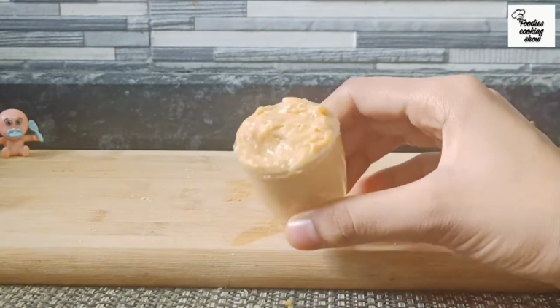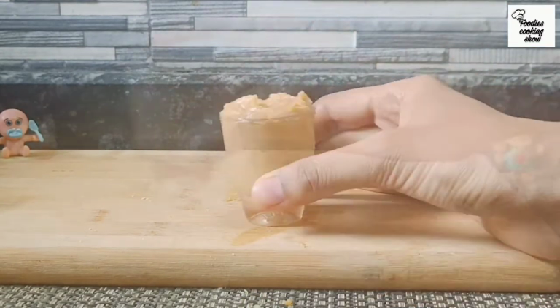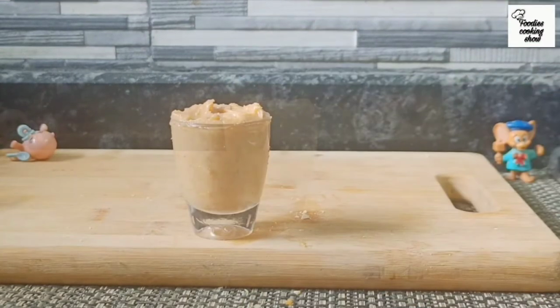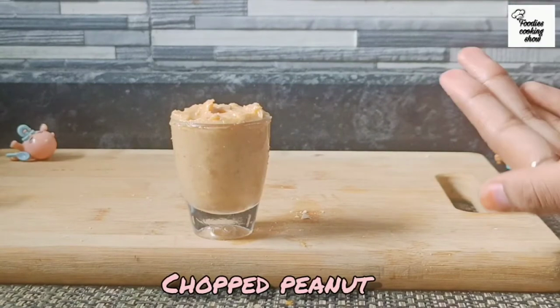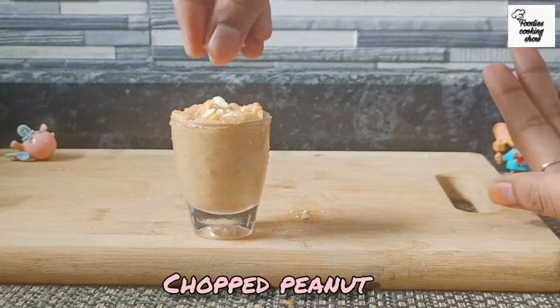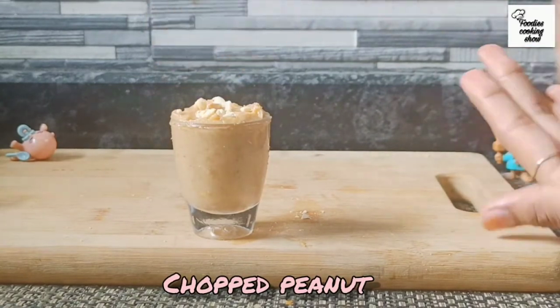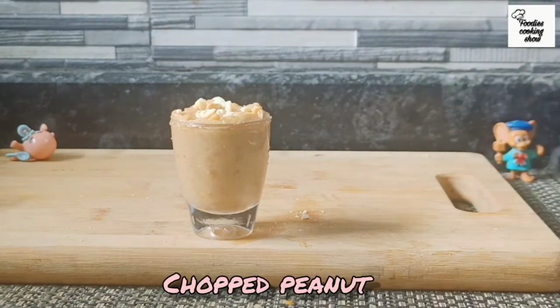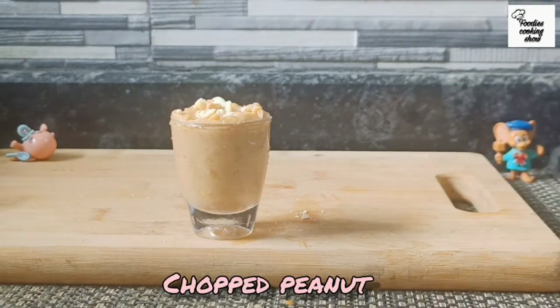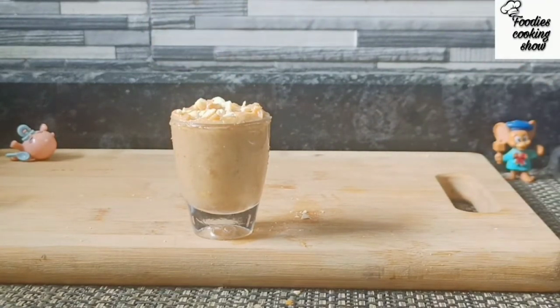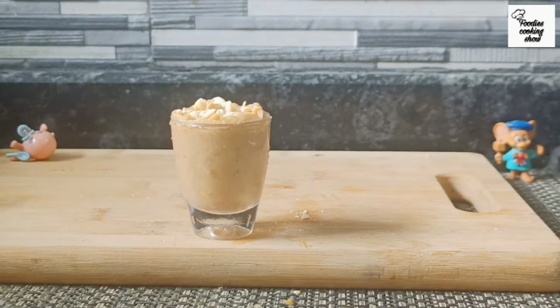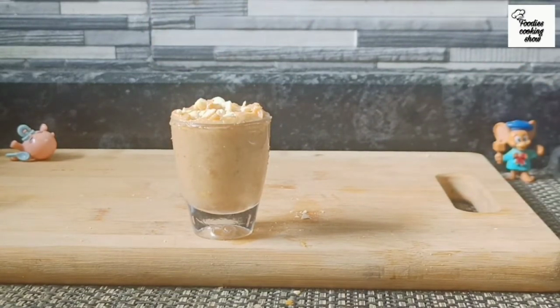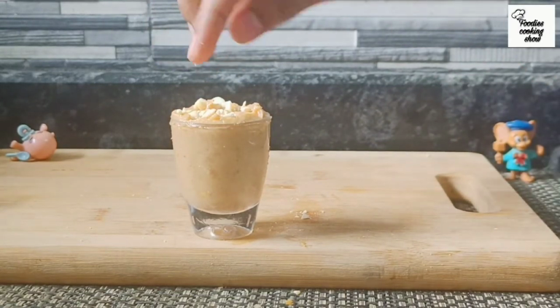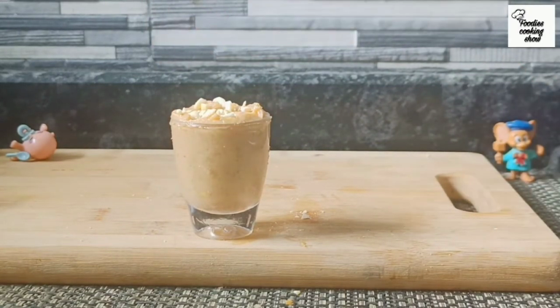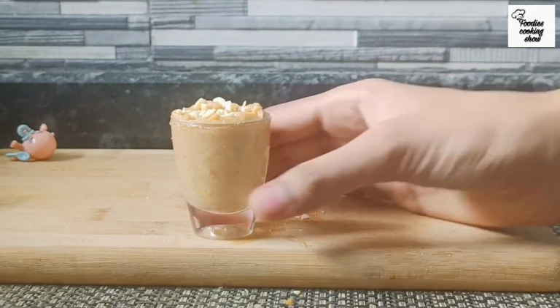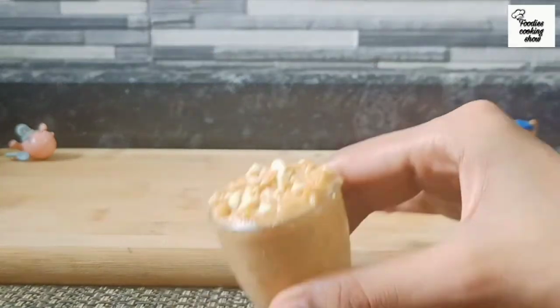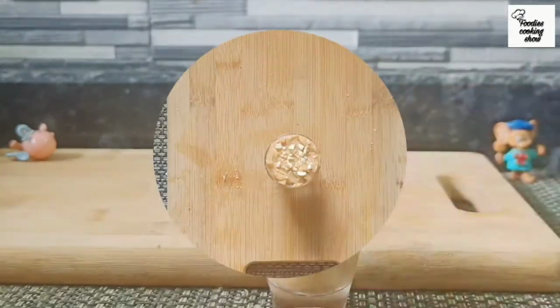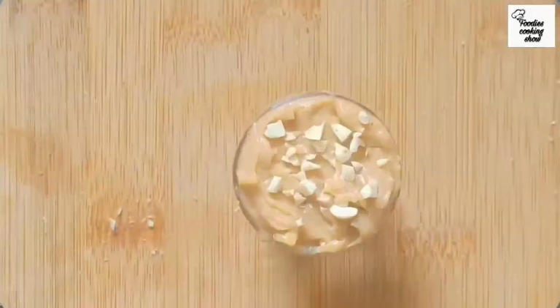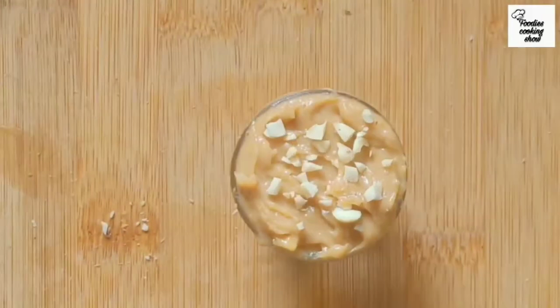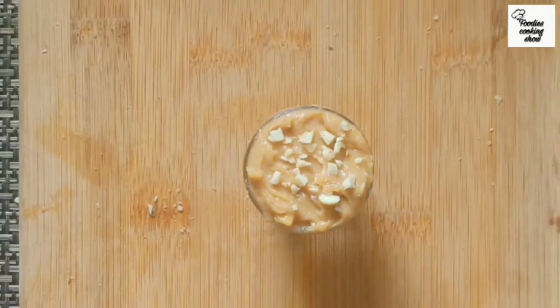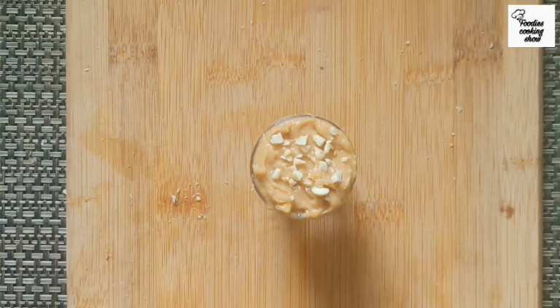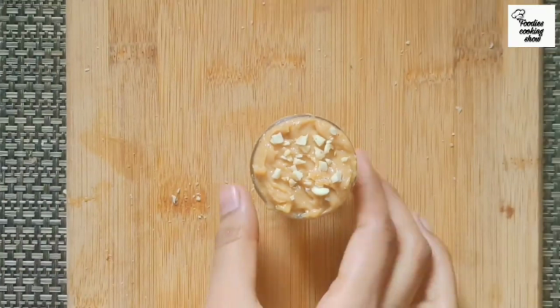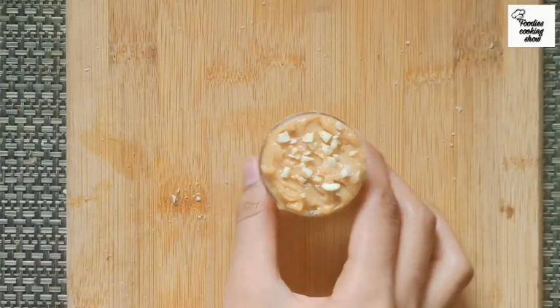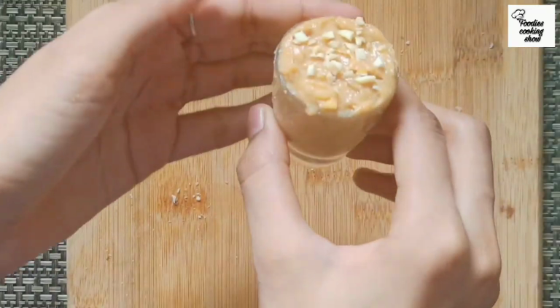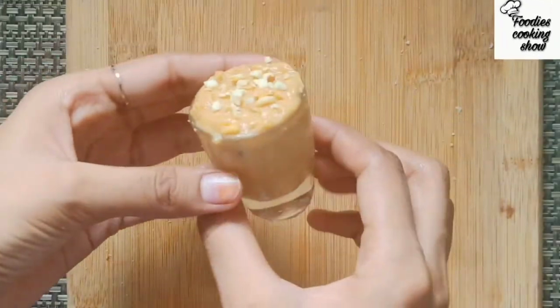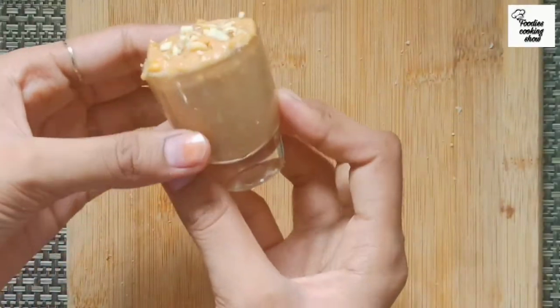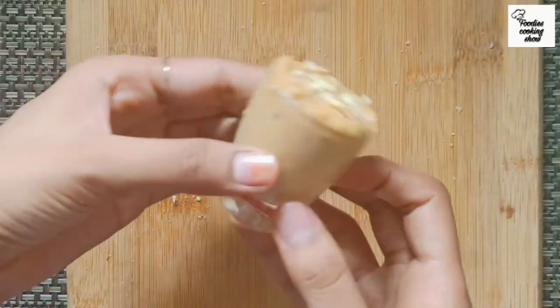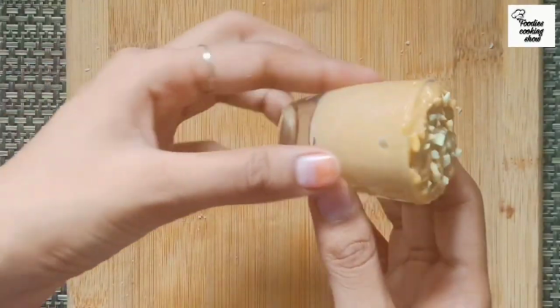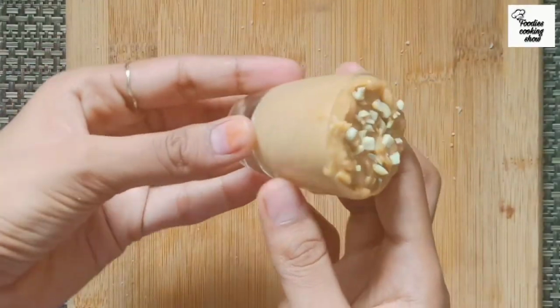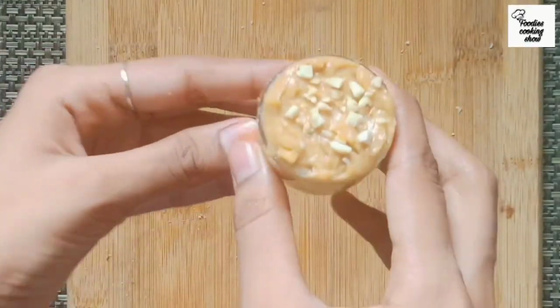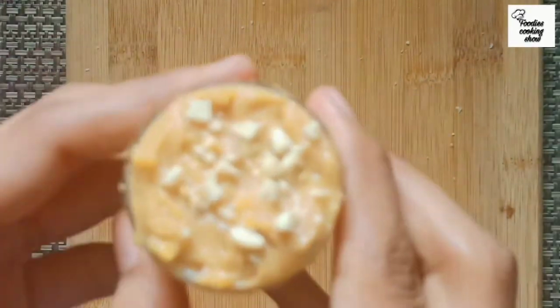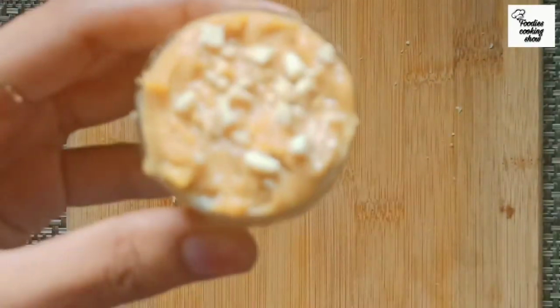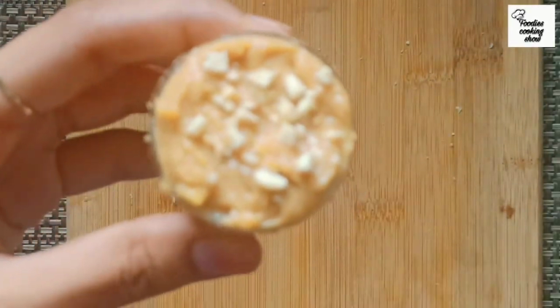Last, we sprinkle some chopped peanuts on top. And now our delicious peanut butter is ready.